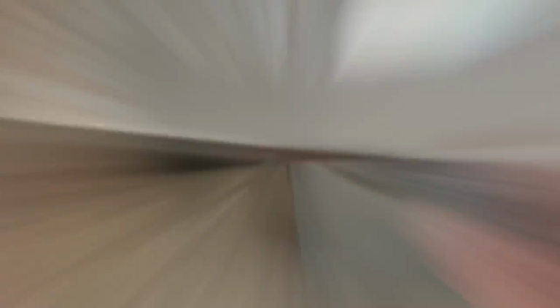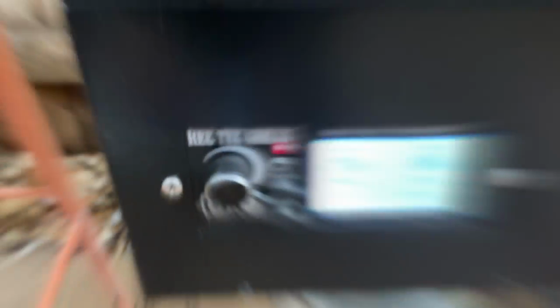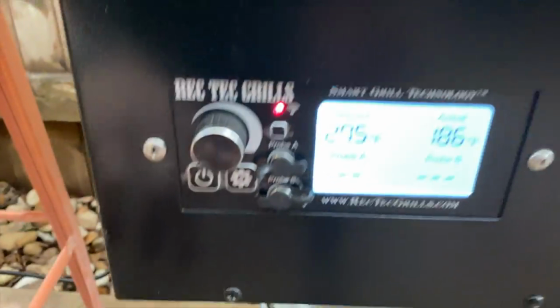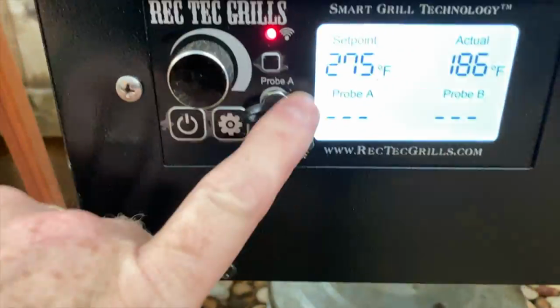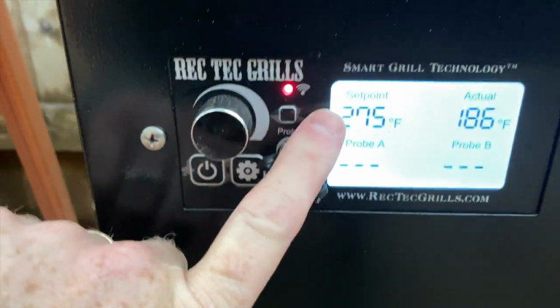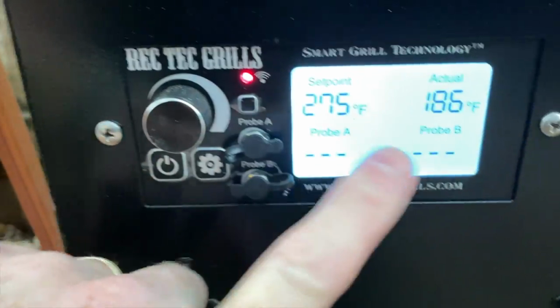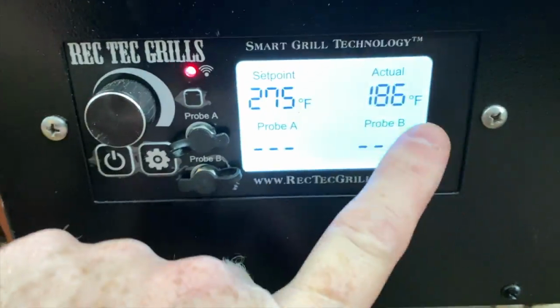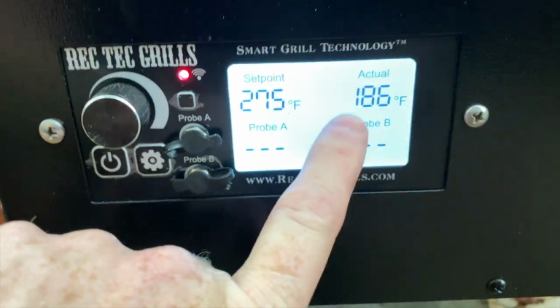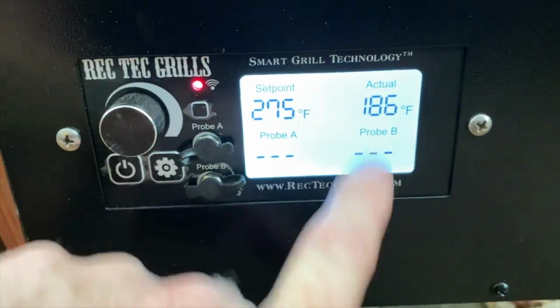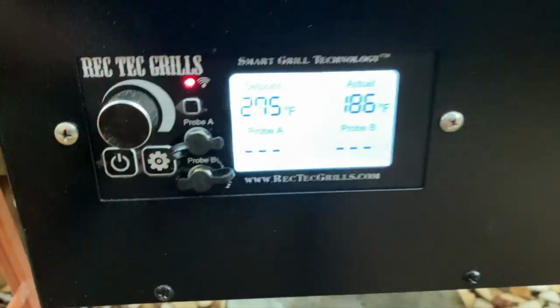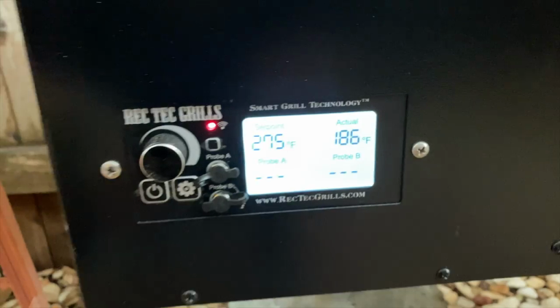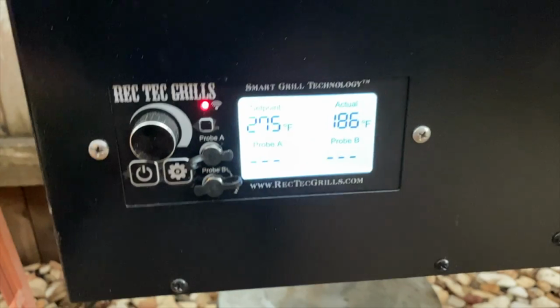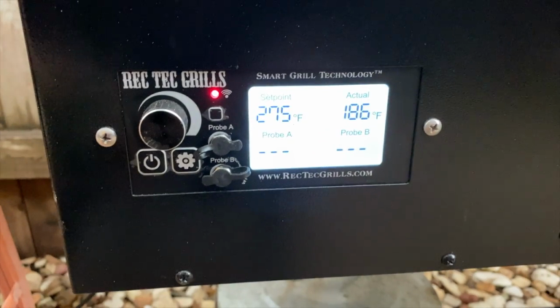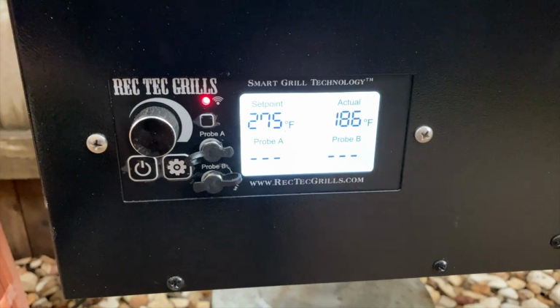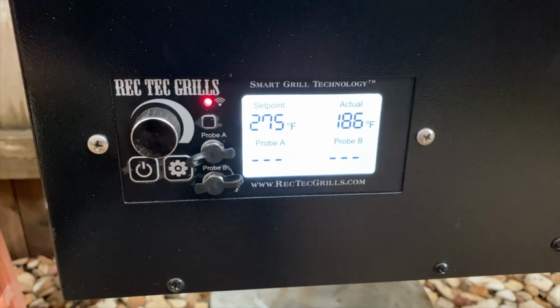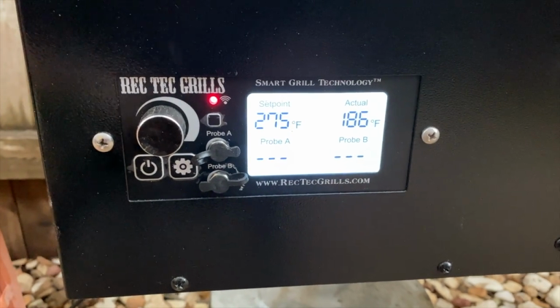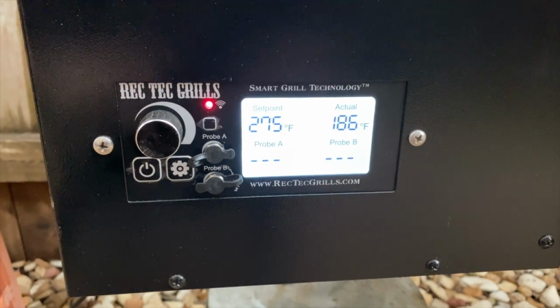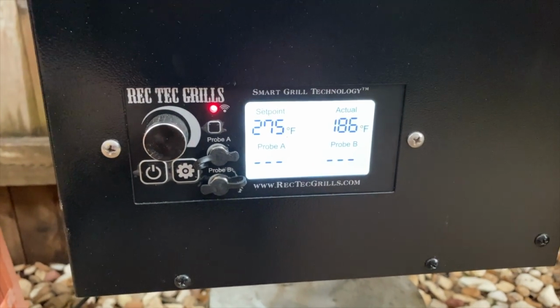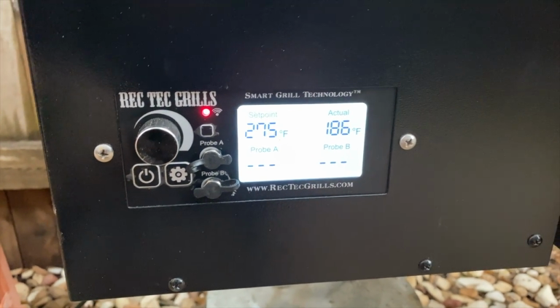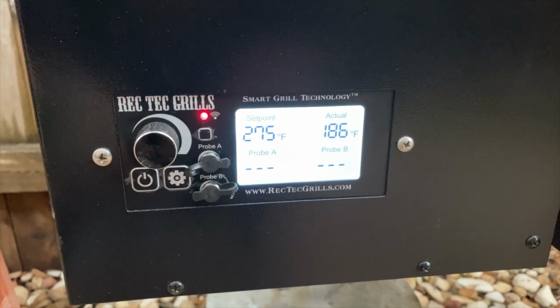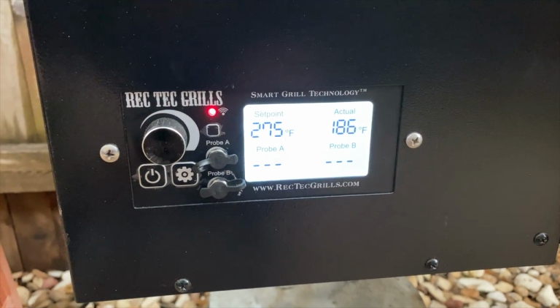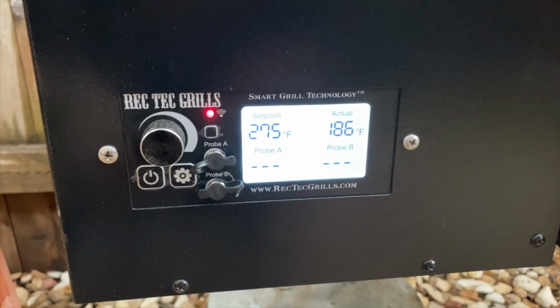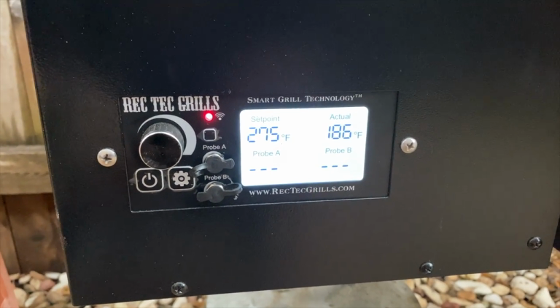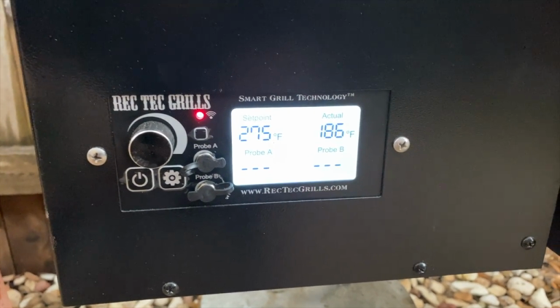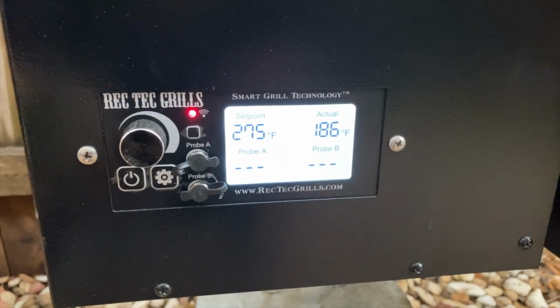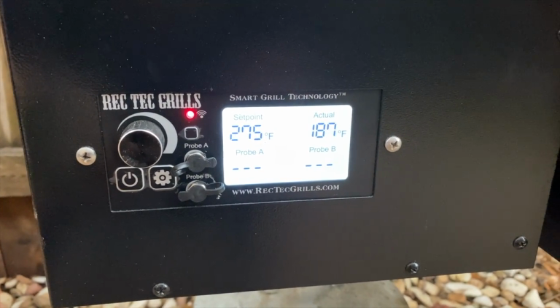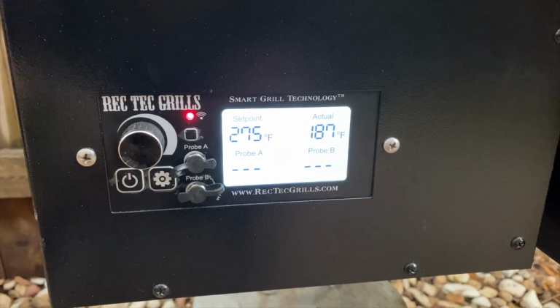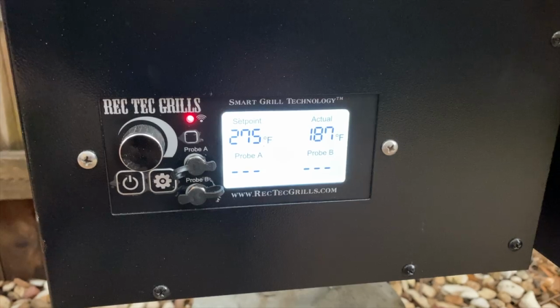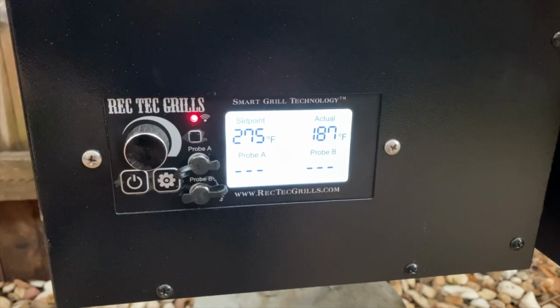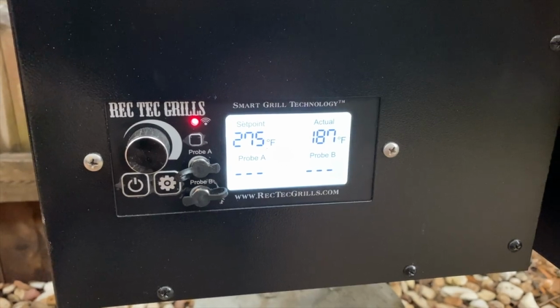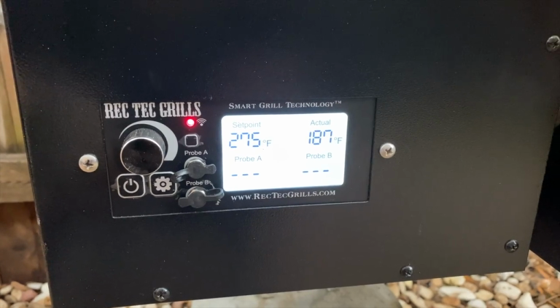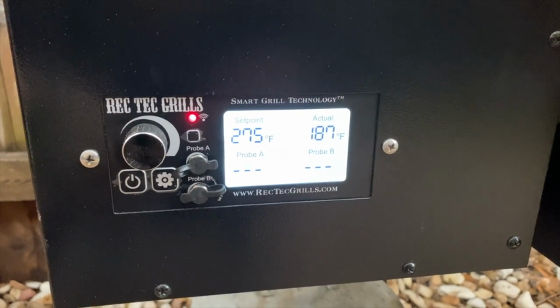Set this at 275. It's at 186 now, just let it heat up a little bit more. While it's doing that, let's go ahead and get the chicken thighs all ready to go and the spice rub on.